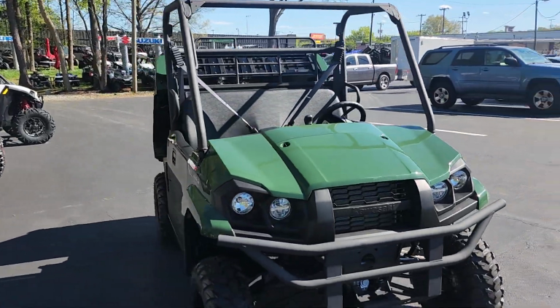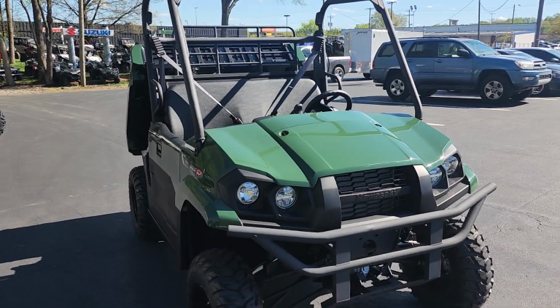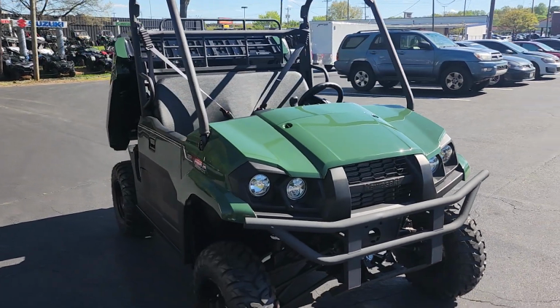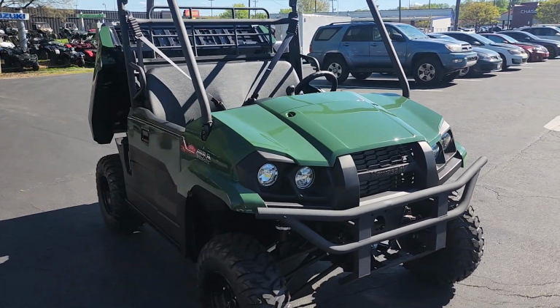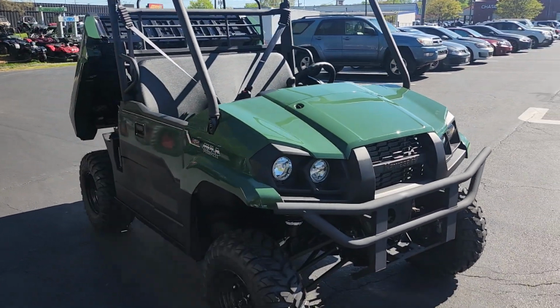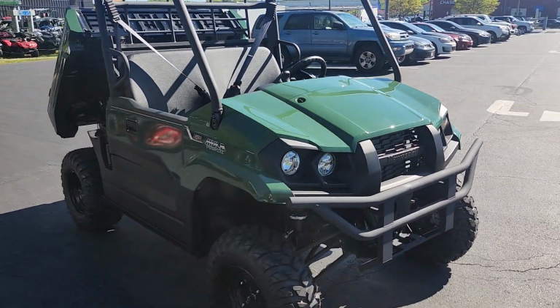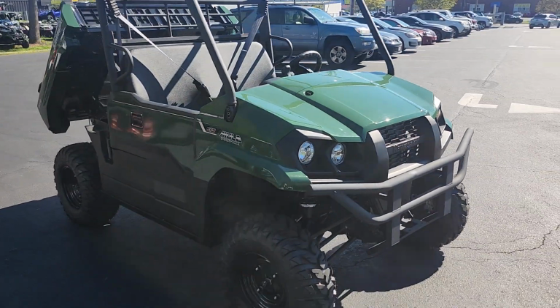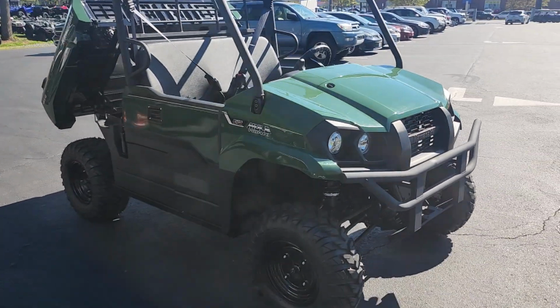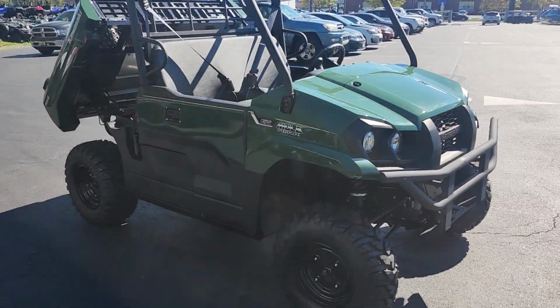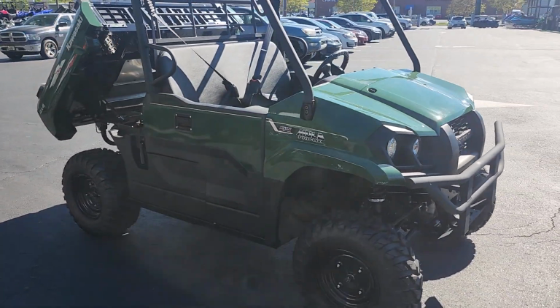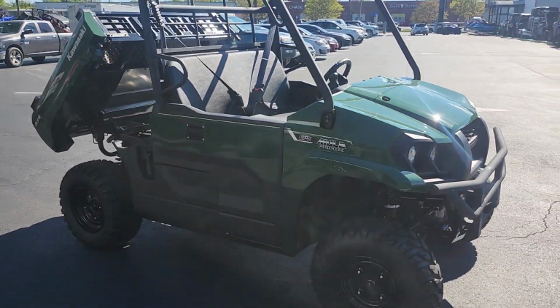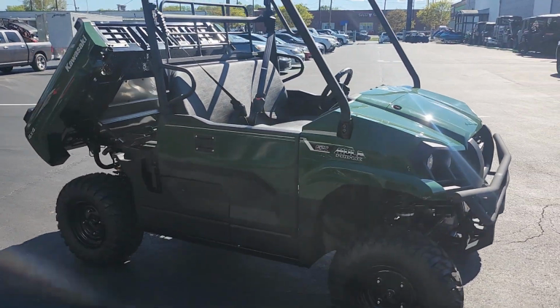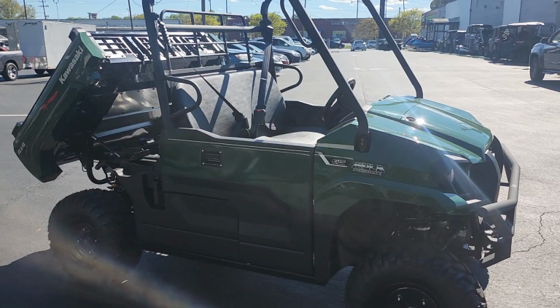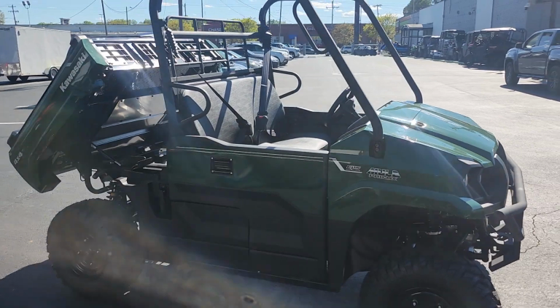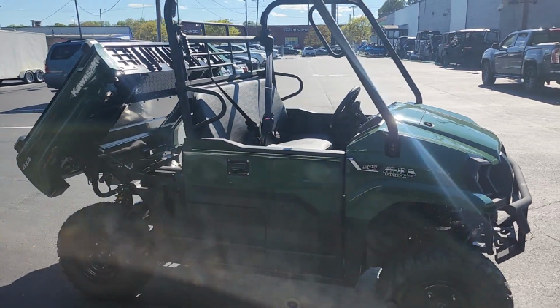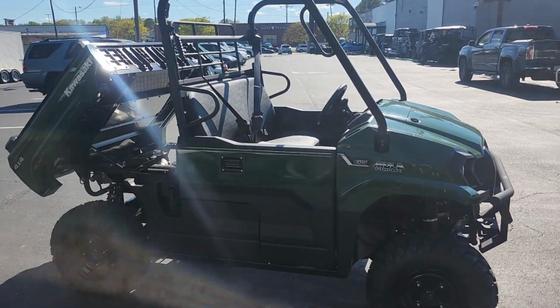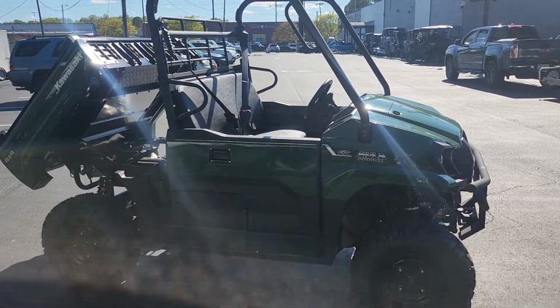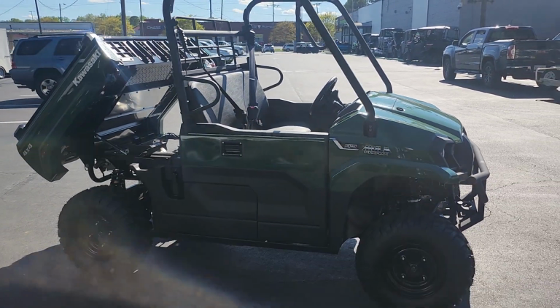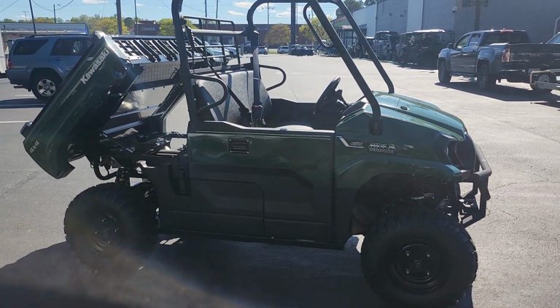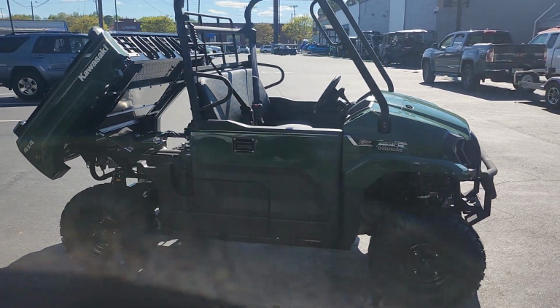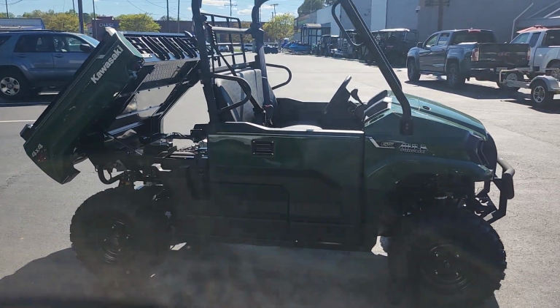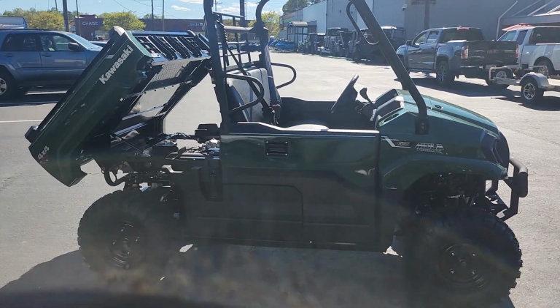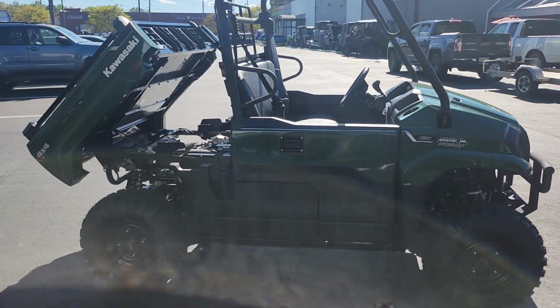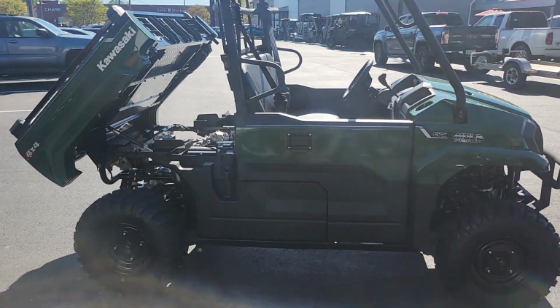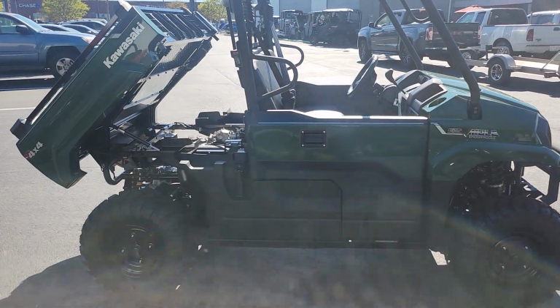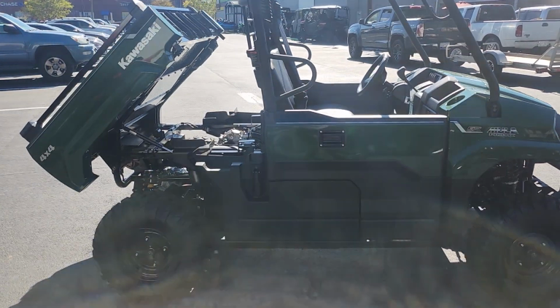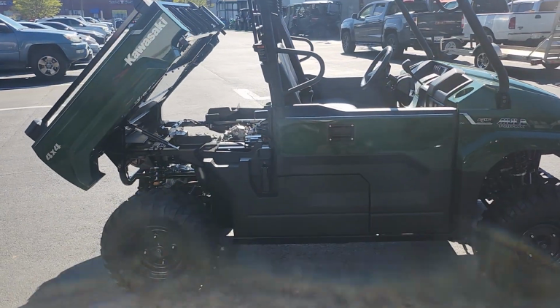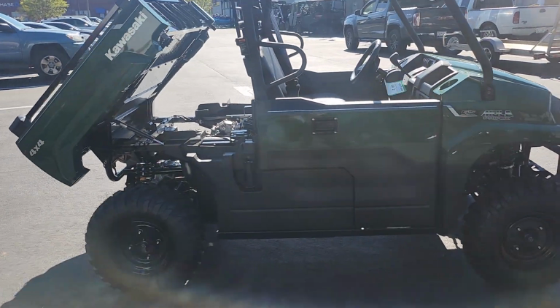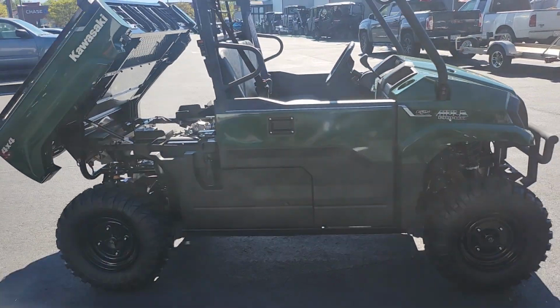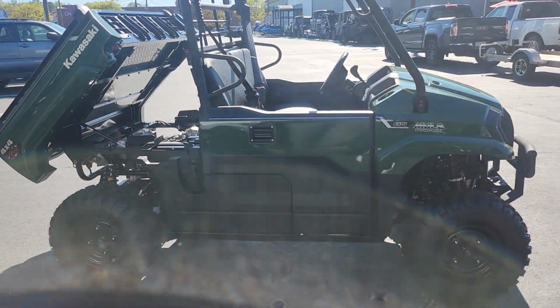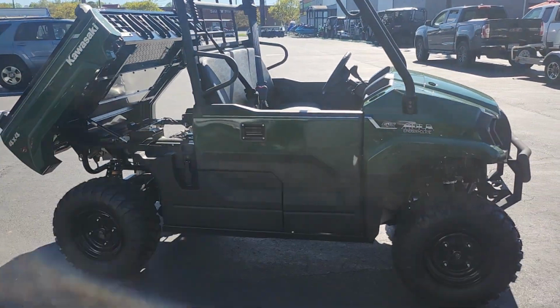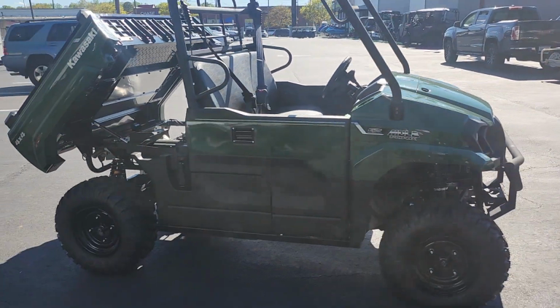Team Charlotte Motorsports, 3004 Freedom Drive, Charlotte, North Carolina. And if you want to see more side by sides, more scooters, more bikes, more ATVs, more watercraft, just hit that like or subscribe button and I will keep them coming. Thanks for checking us out.